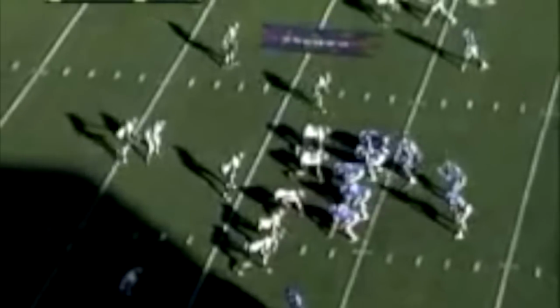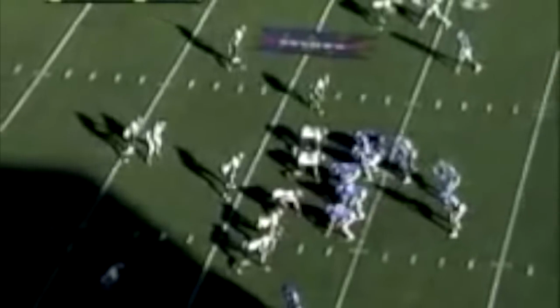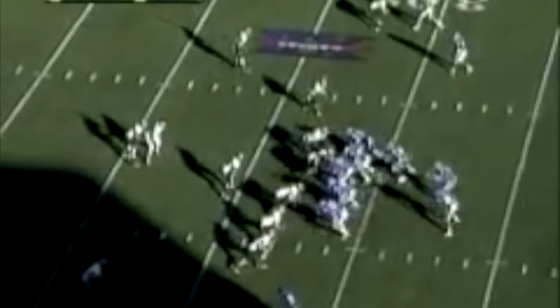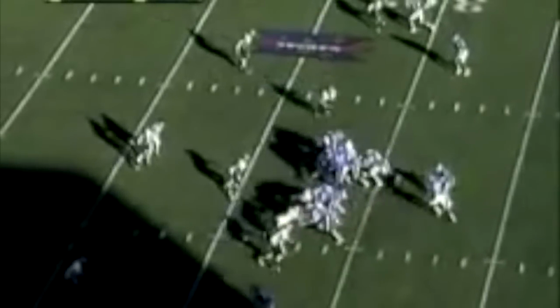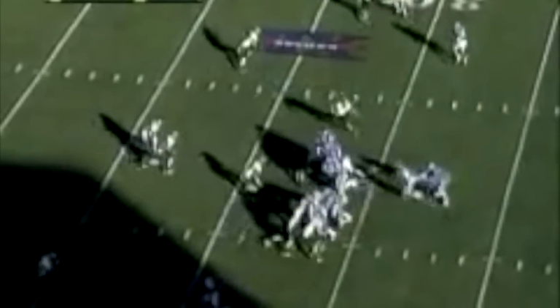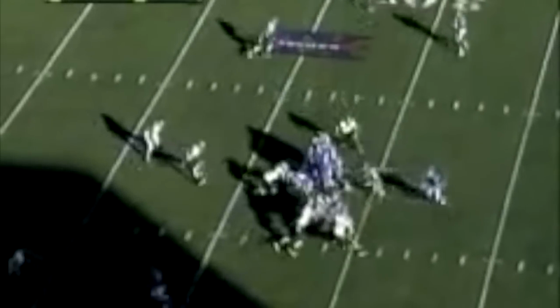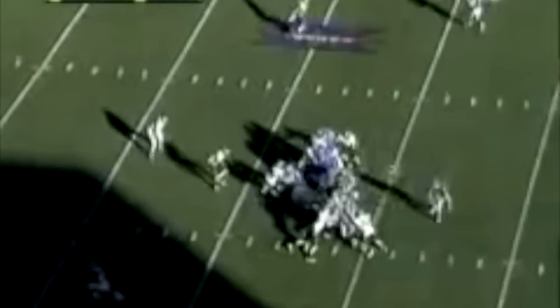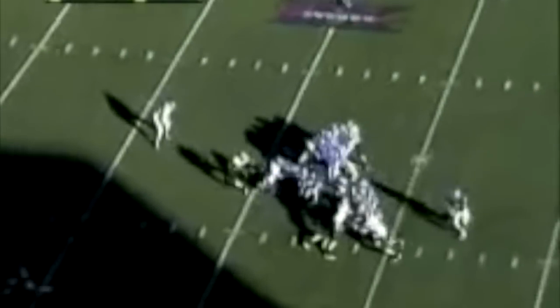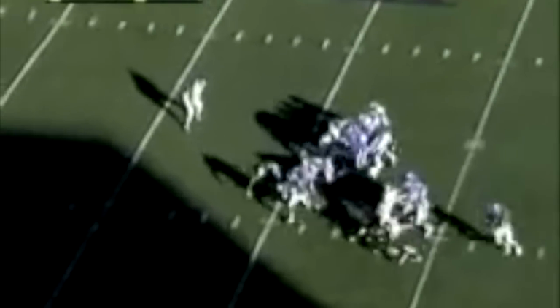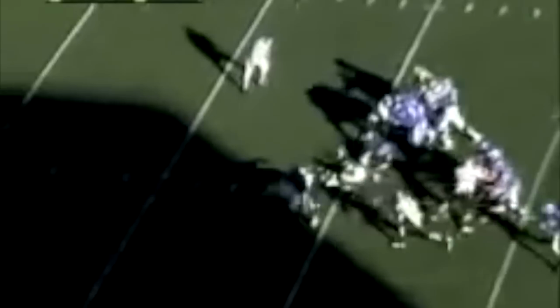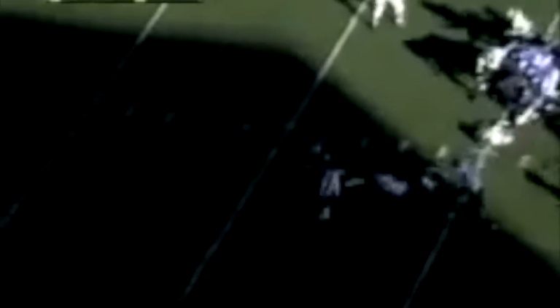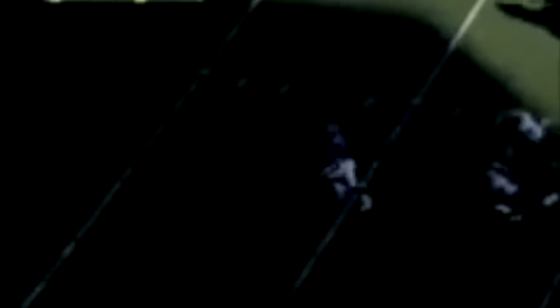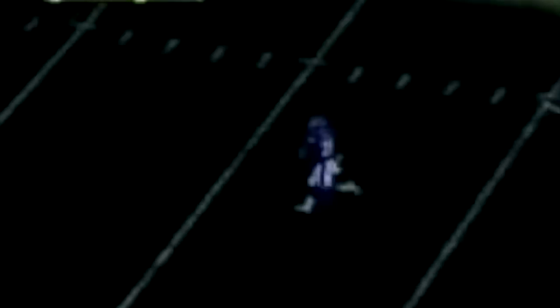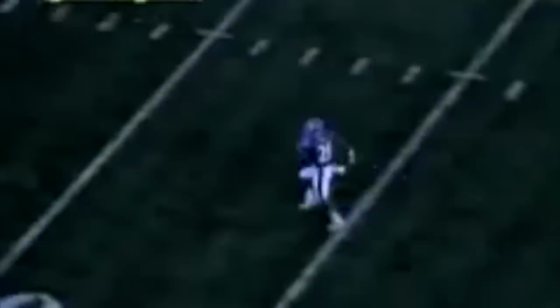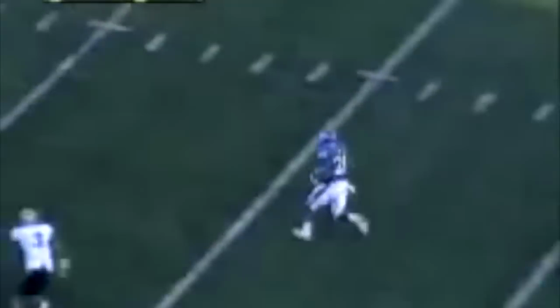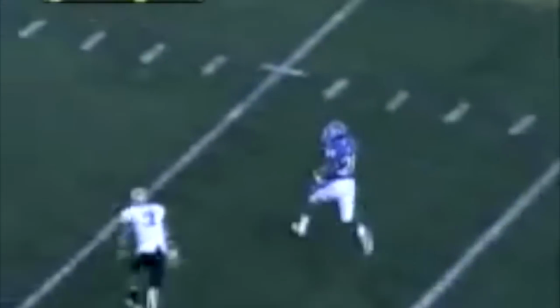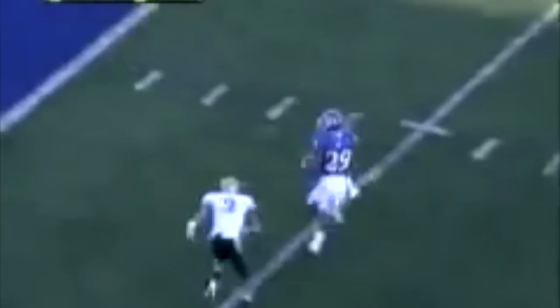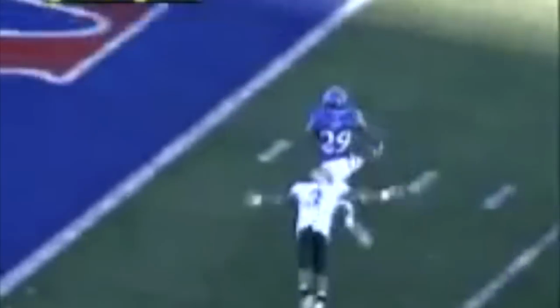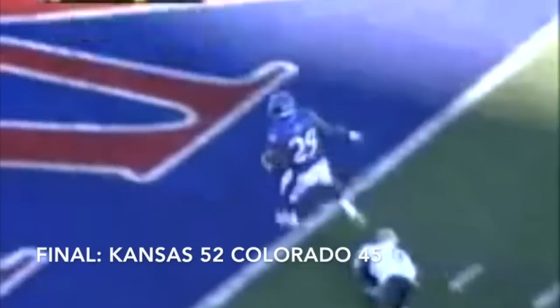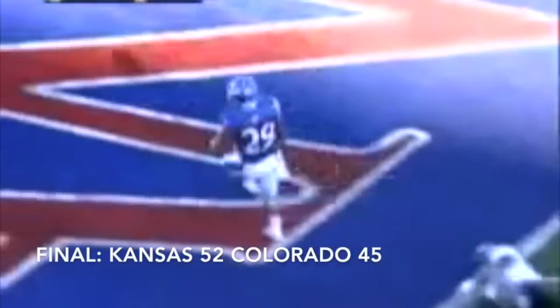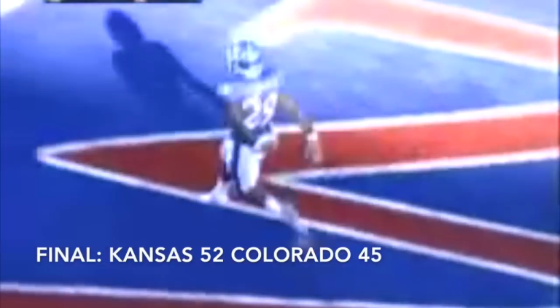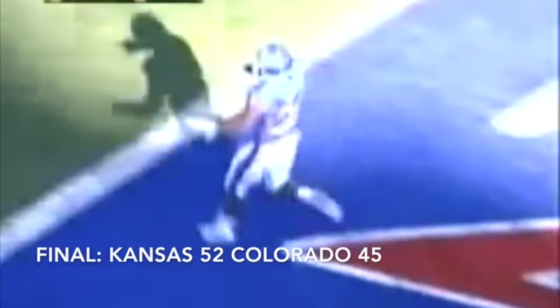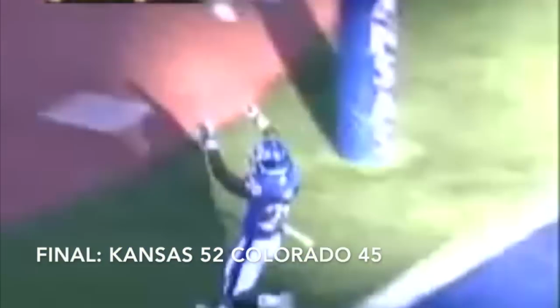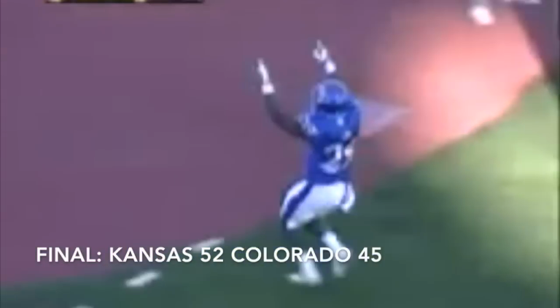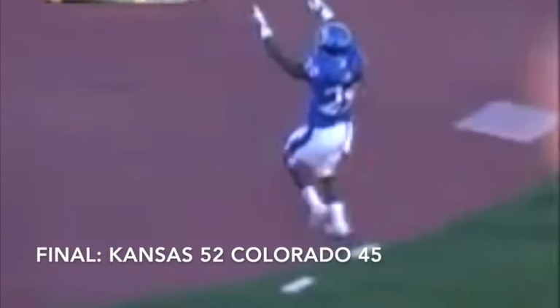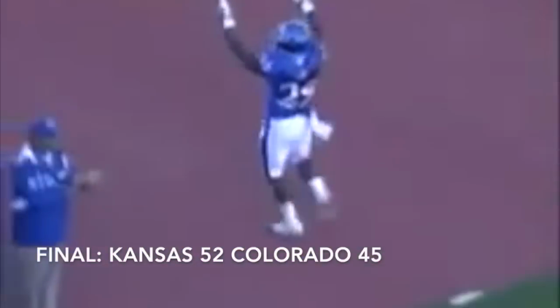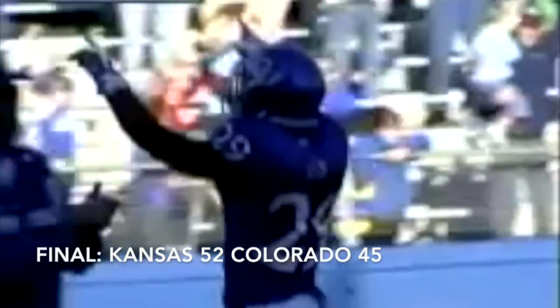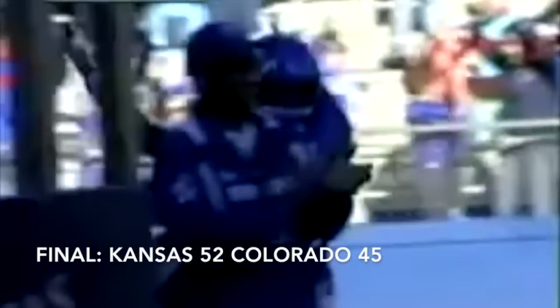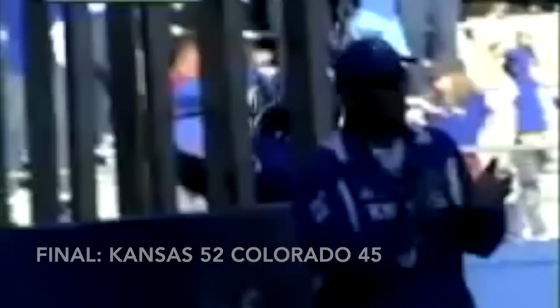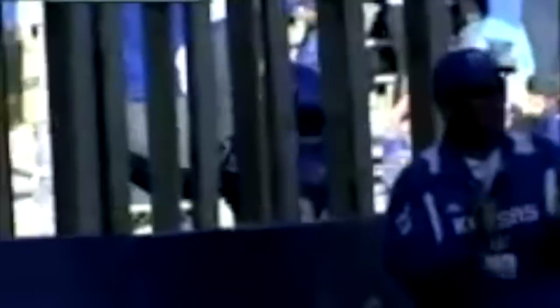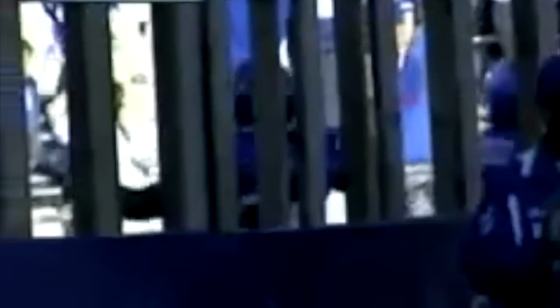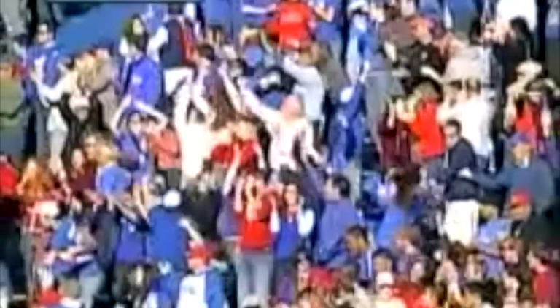Sims is the running back. They go to Sims. 25! 20! 10! 5! Touchdown! Unbelievable! Miss Kansas!